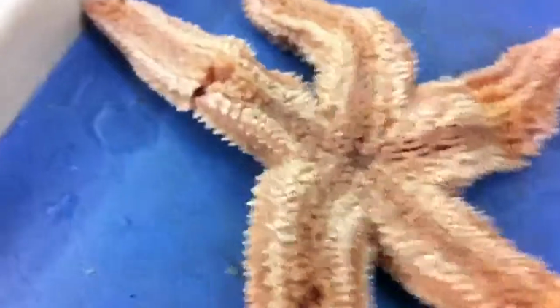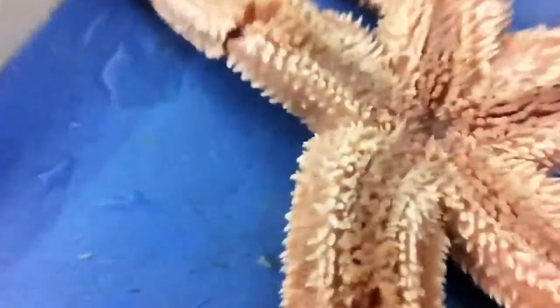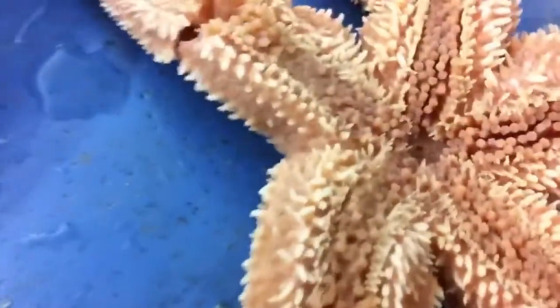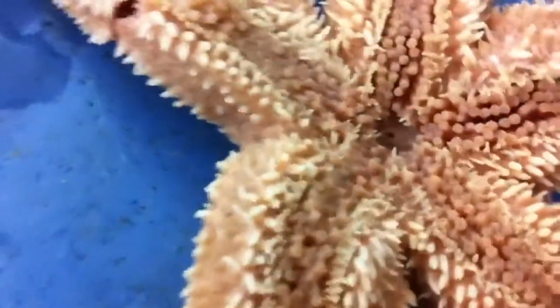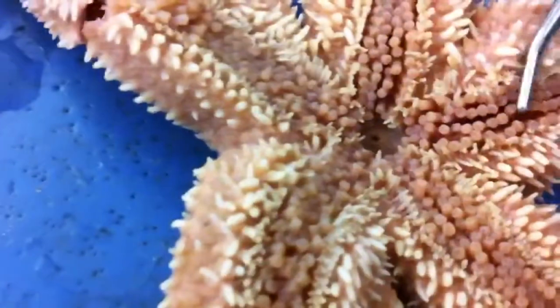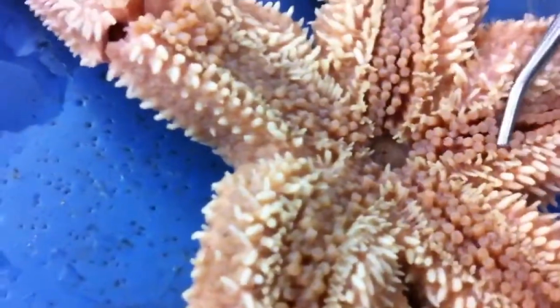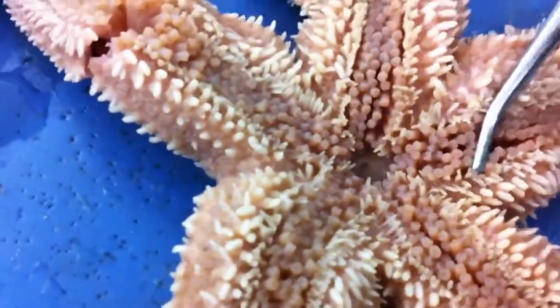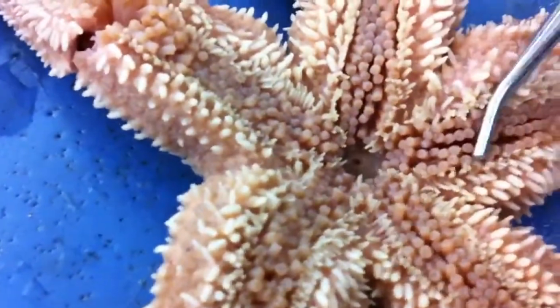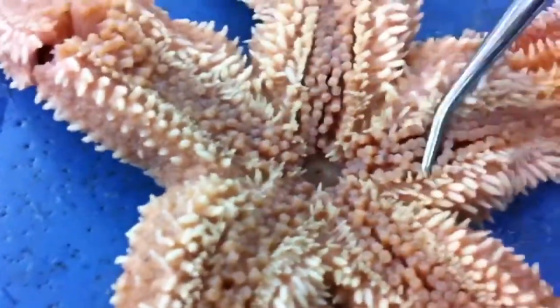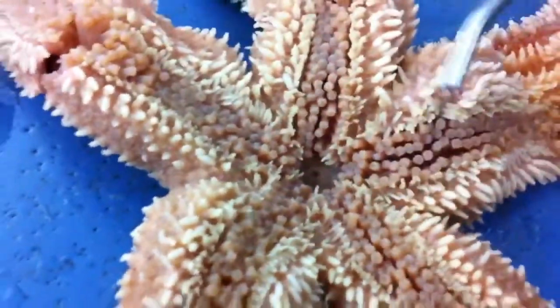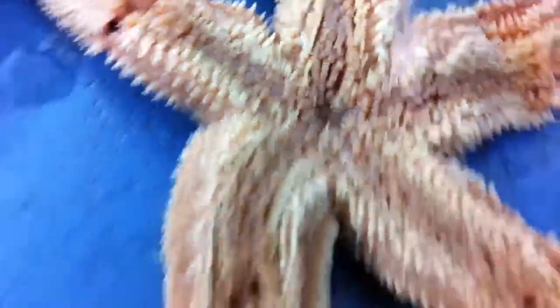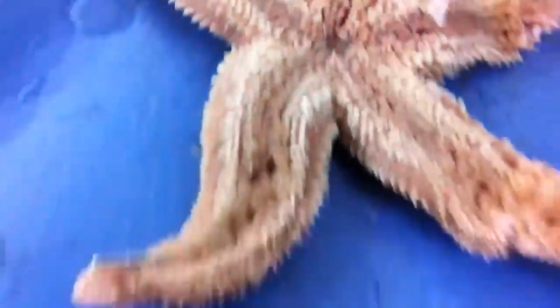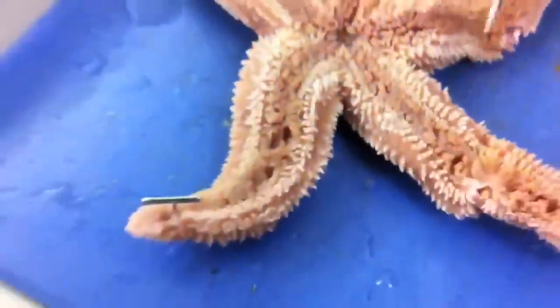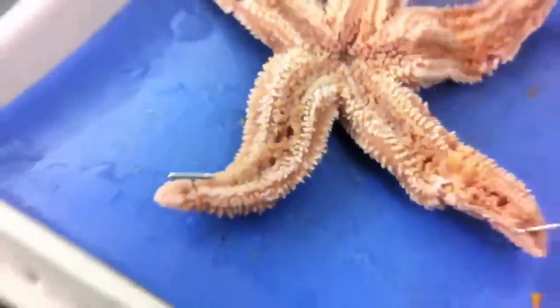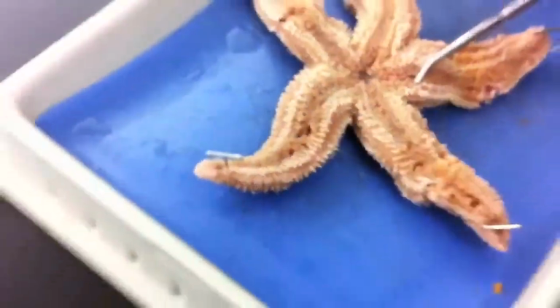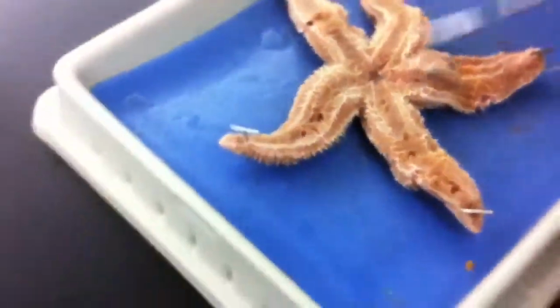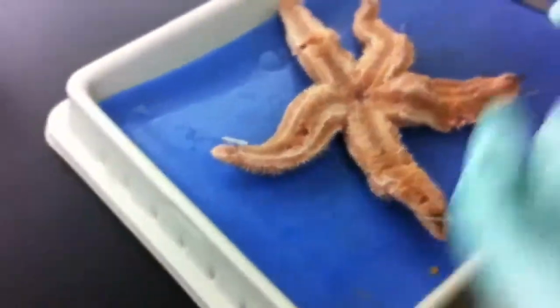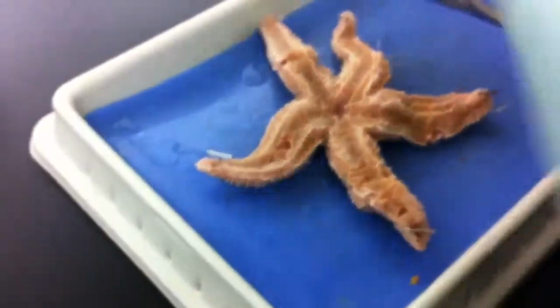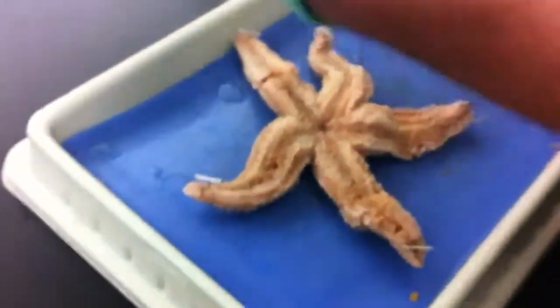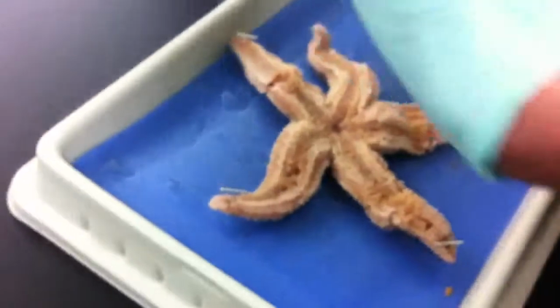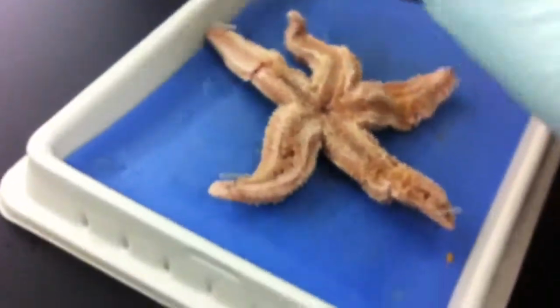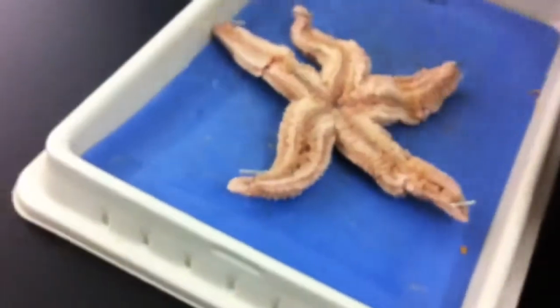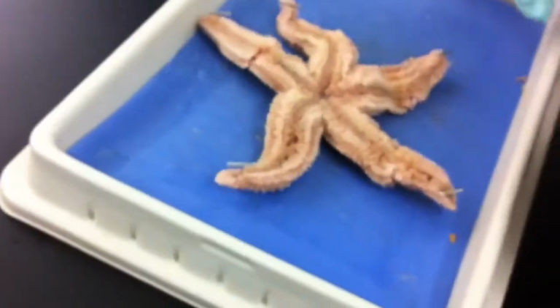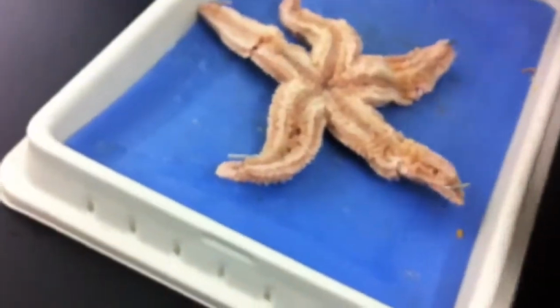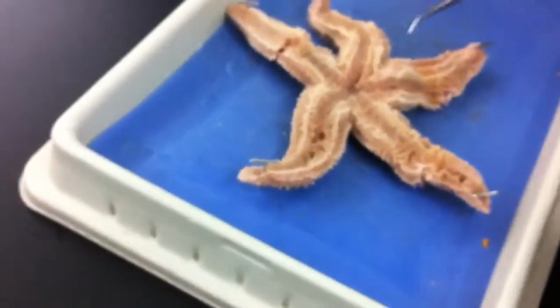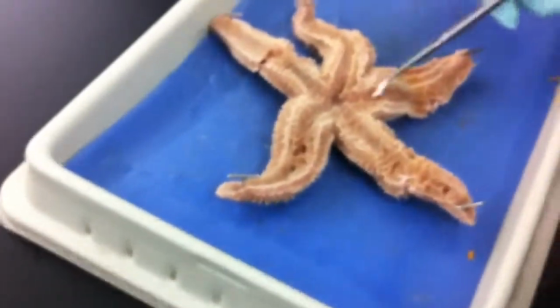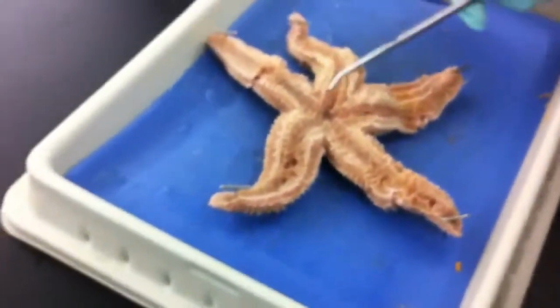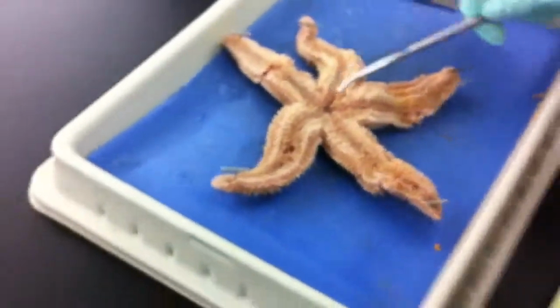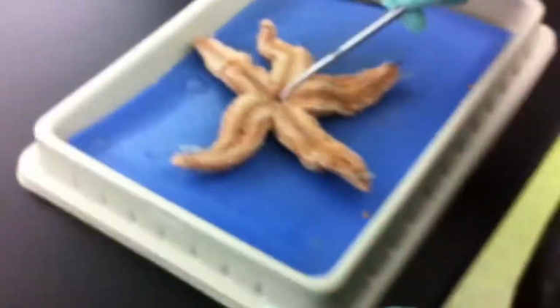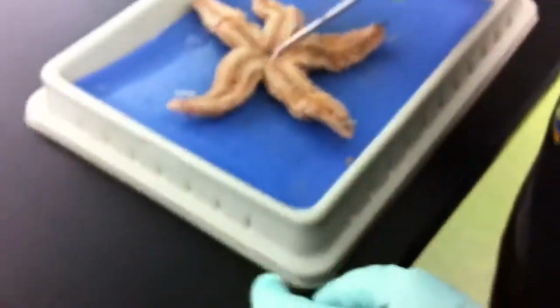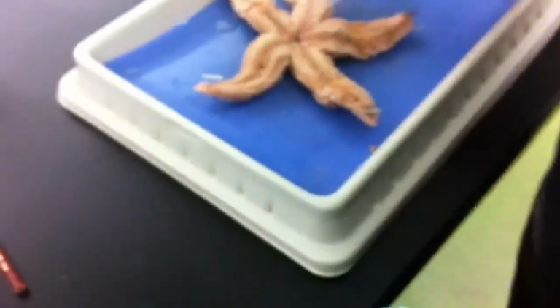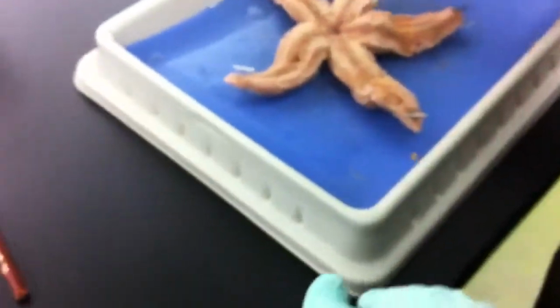Is that the mouth? That's the mouth, right? No dude, starfish don't have mouths. They just take their stomachs out and eat with it. This is where the stomach comes out of.